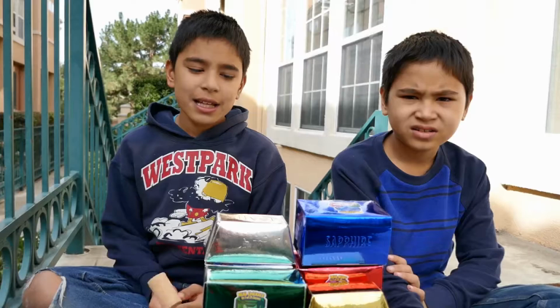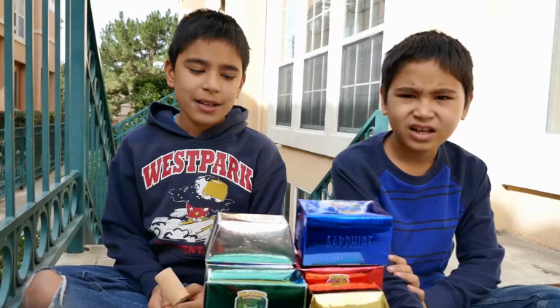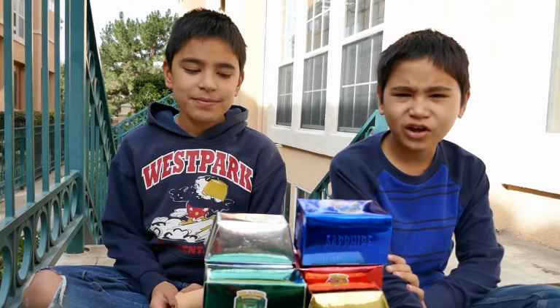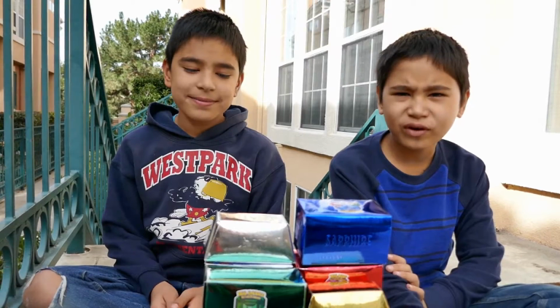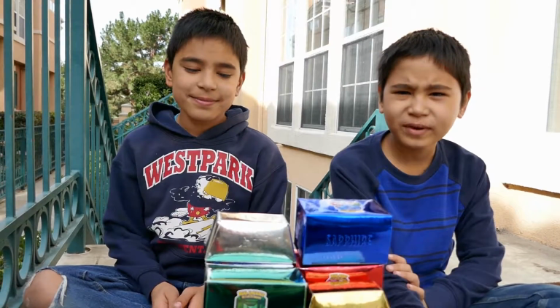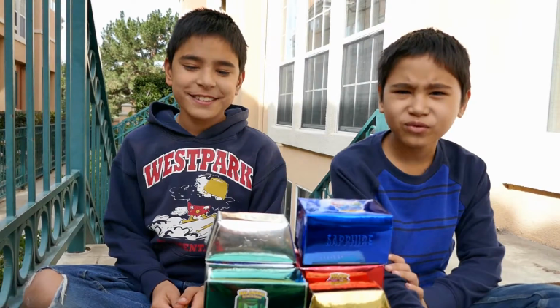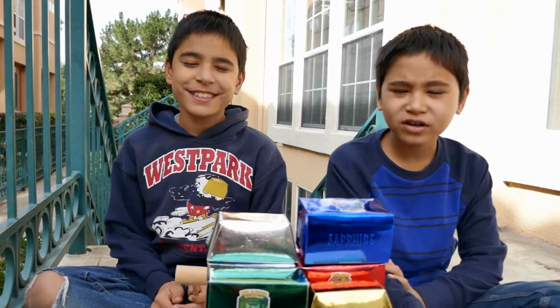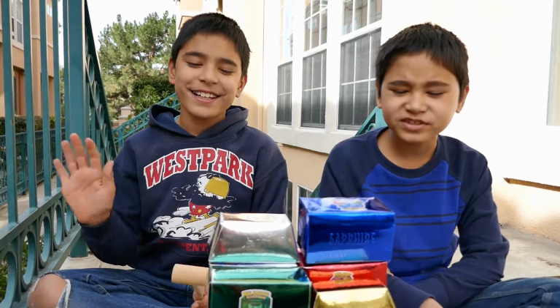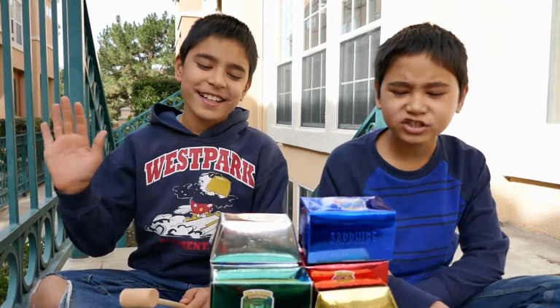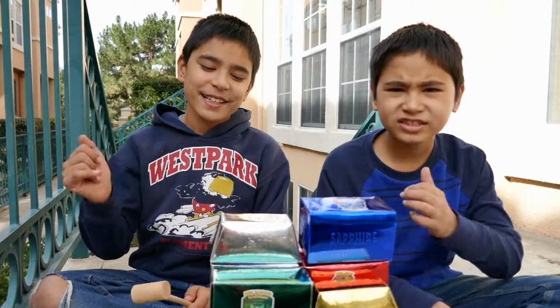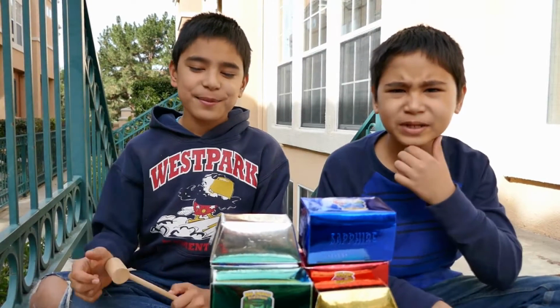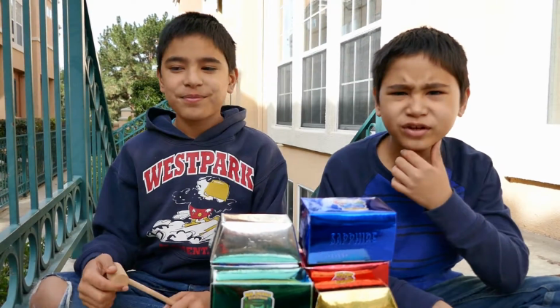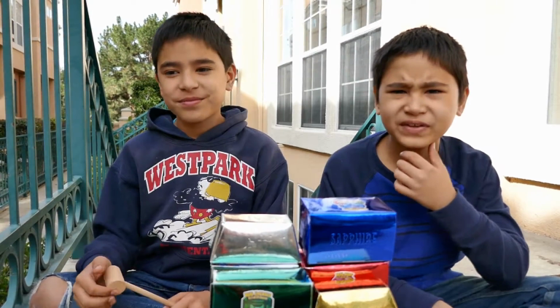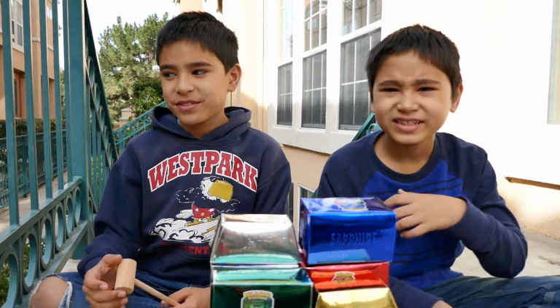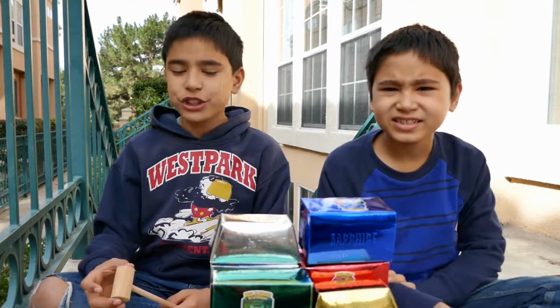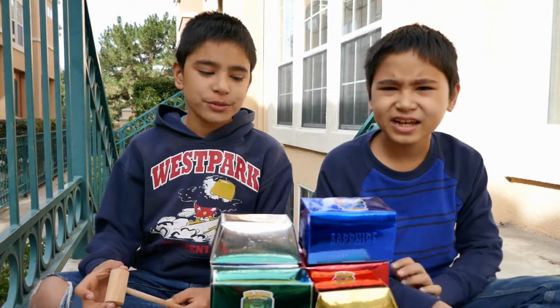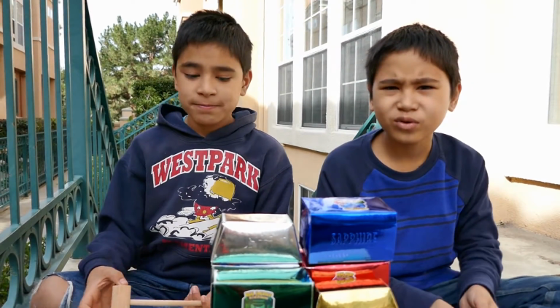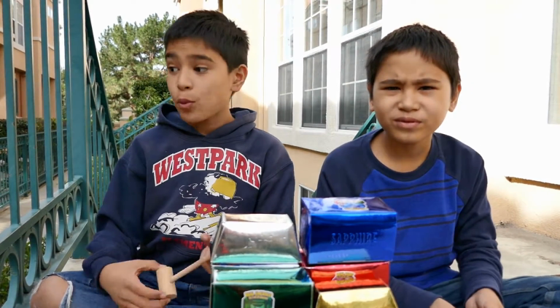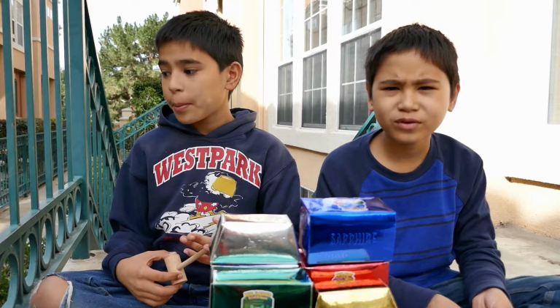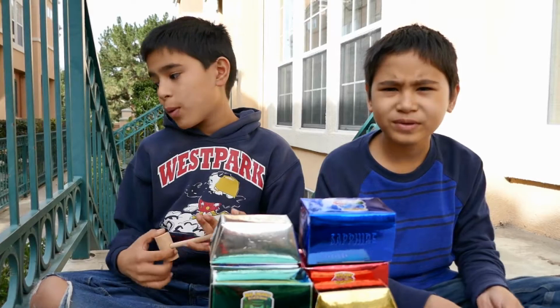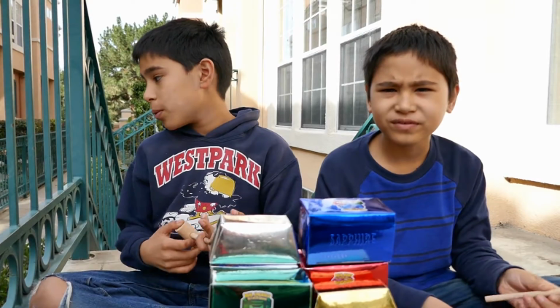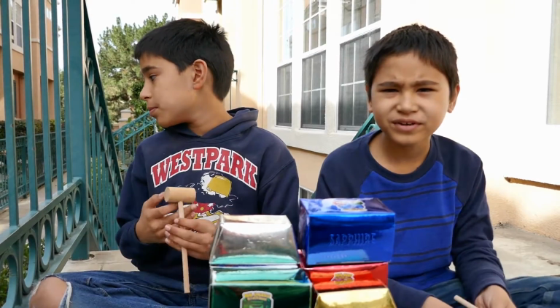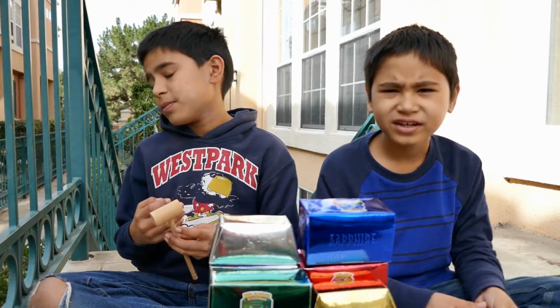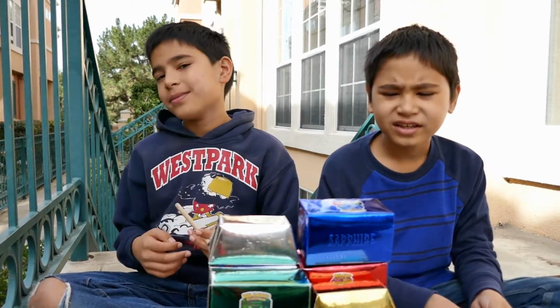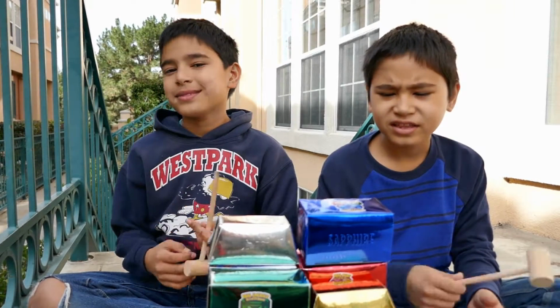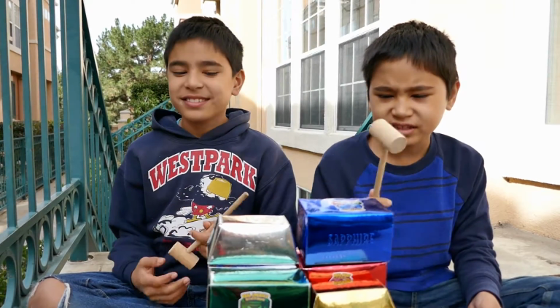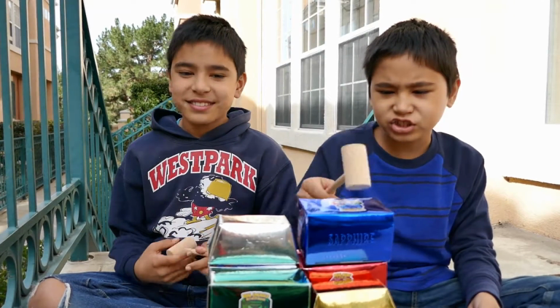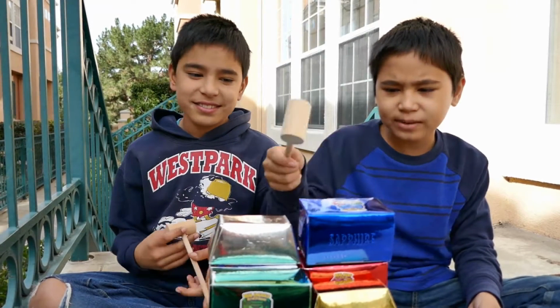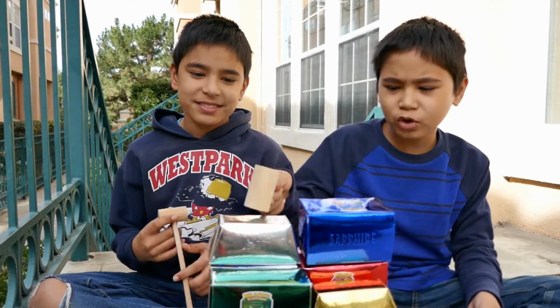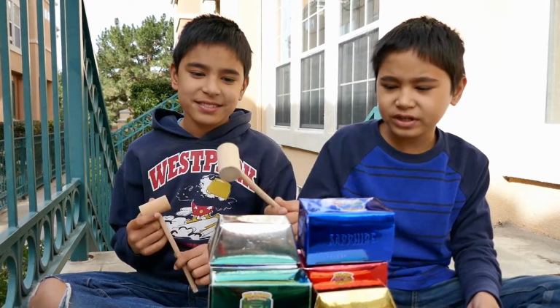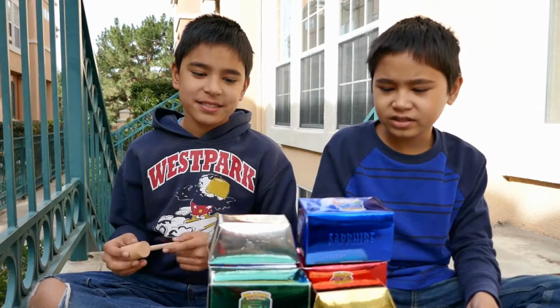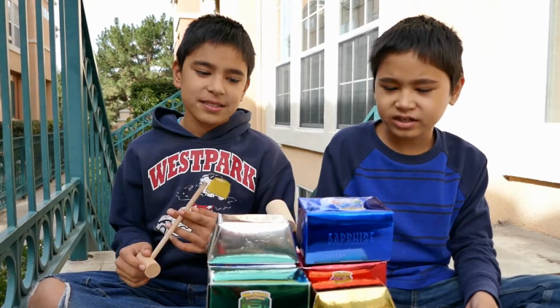Hello everybody, welcome to Sean's Epic Toy Reviews. Today we will be reviewing these gem opening things.